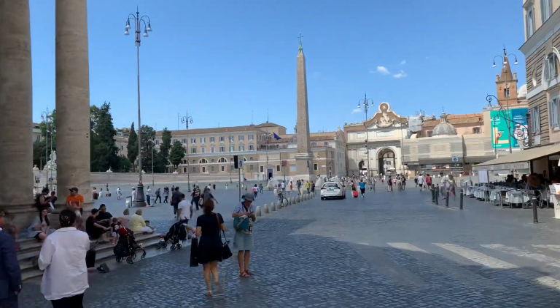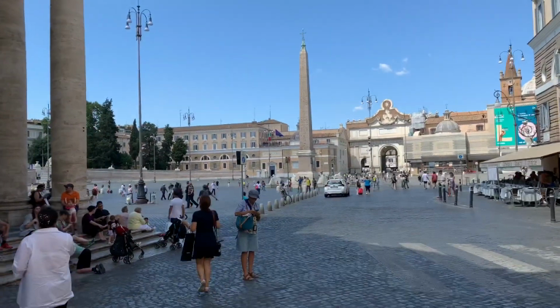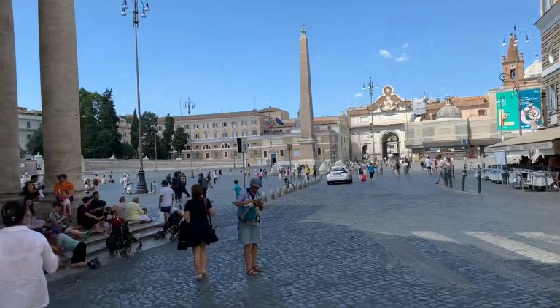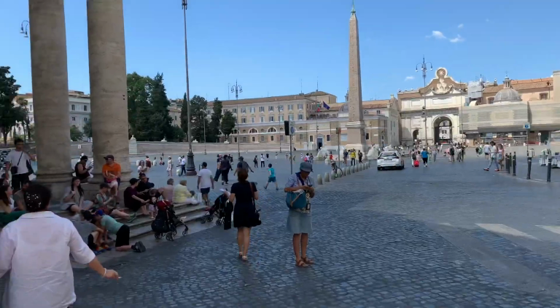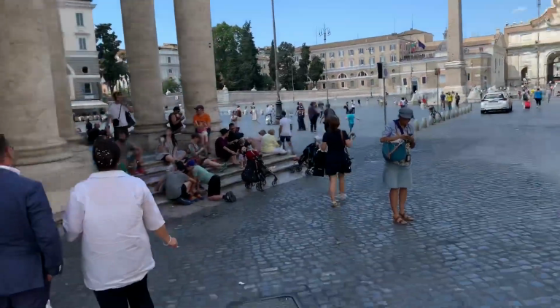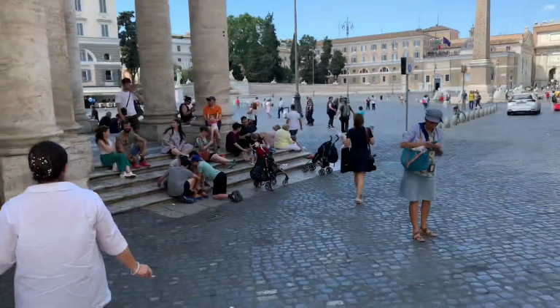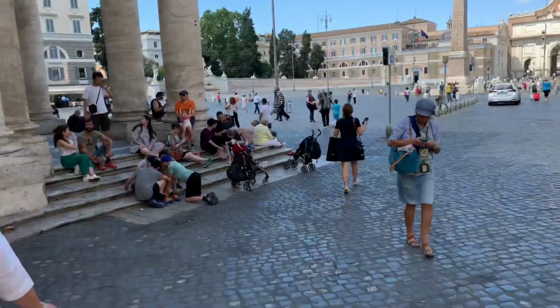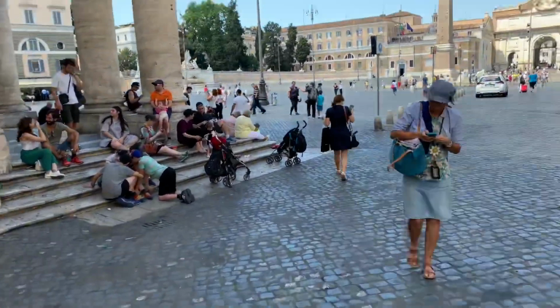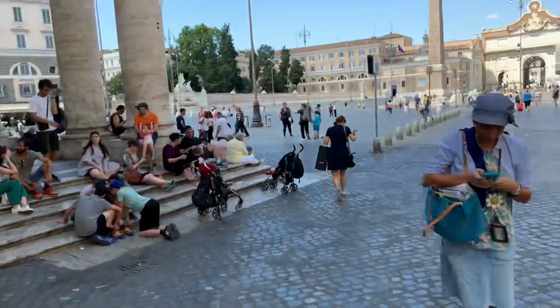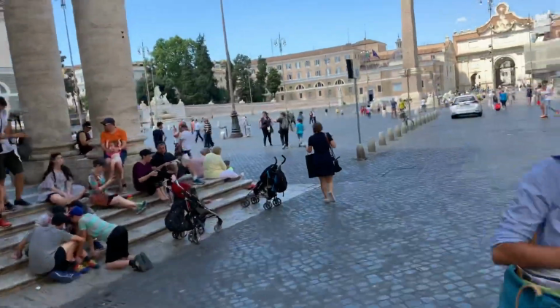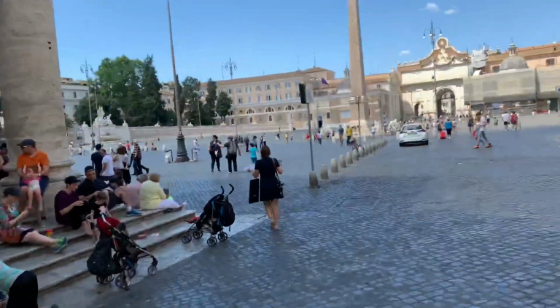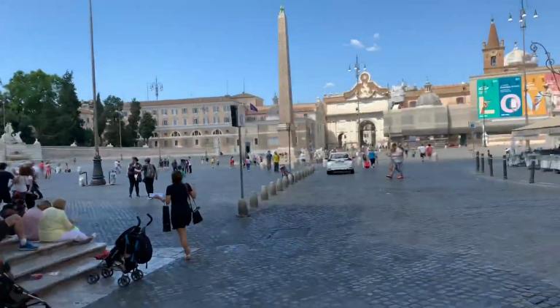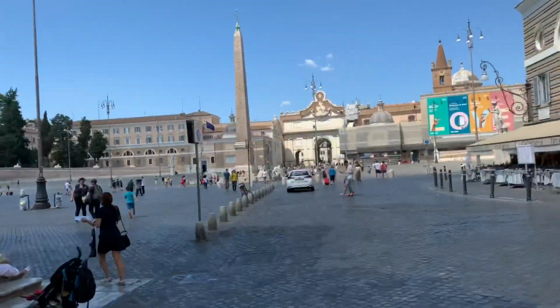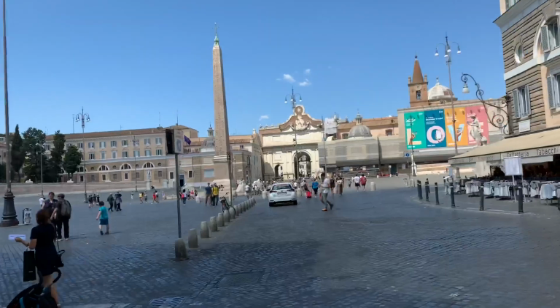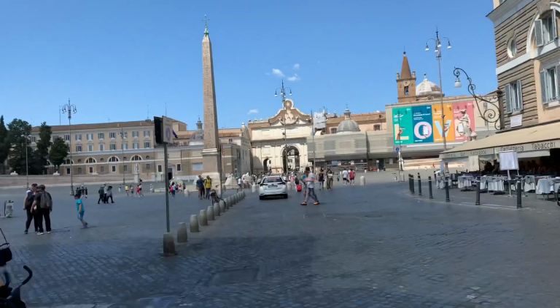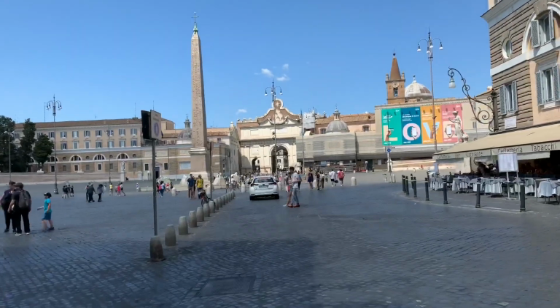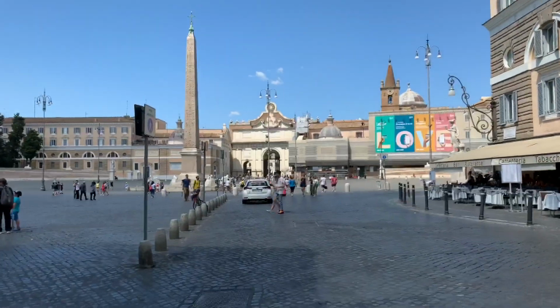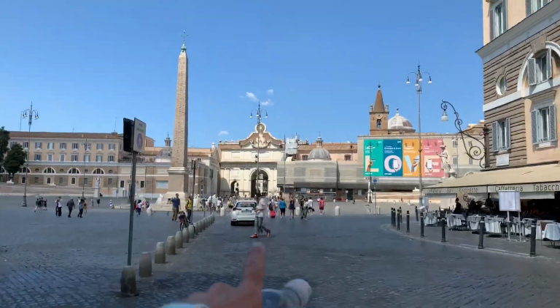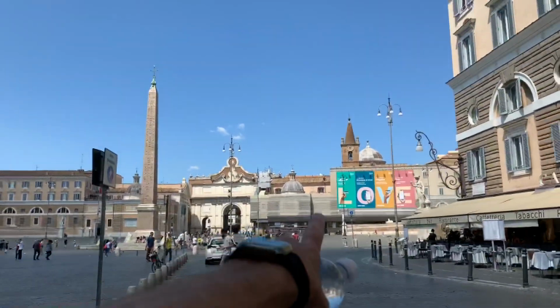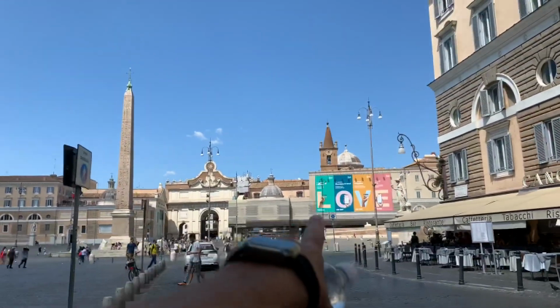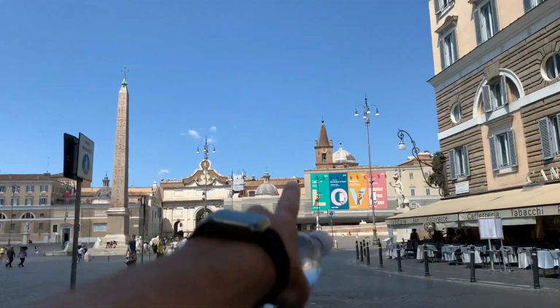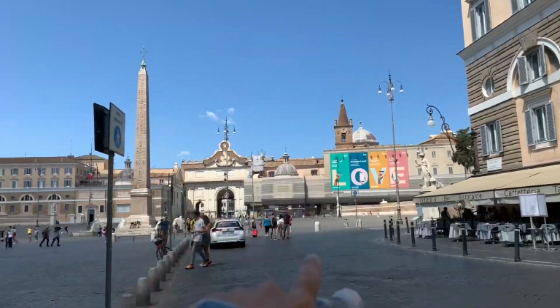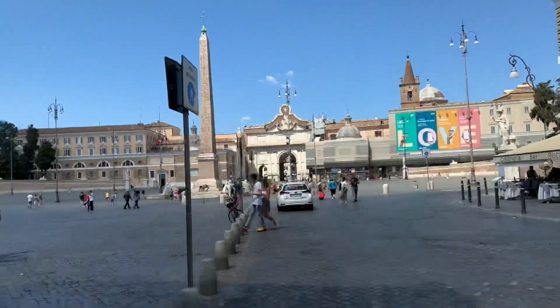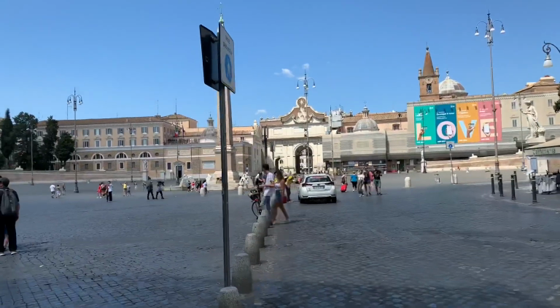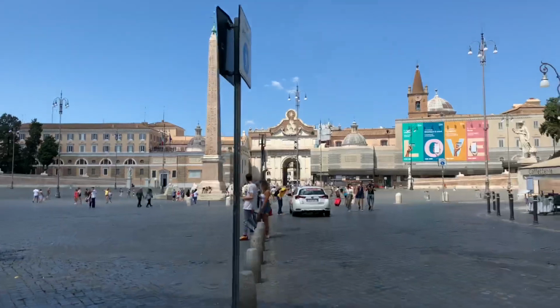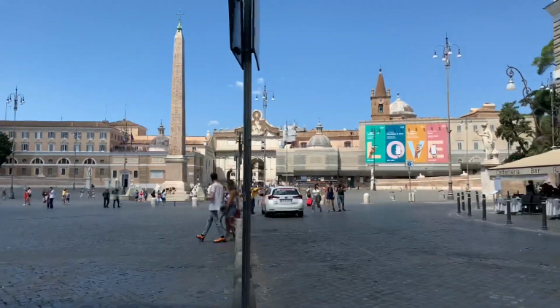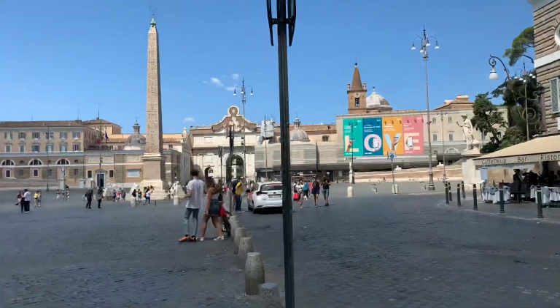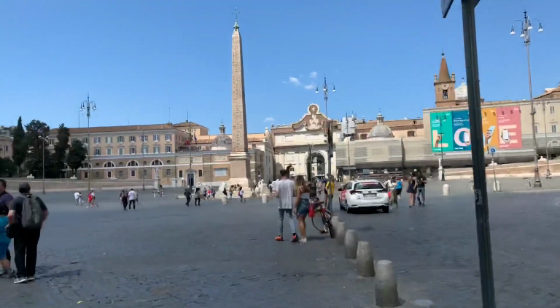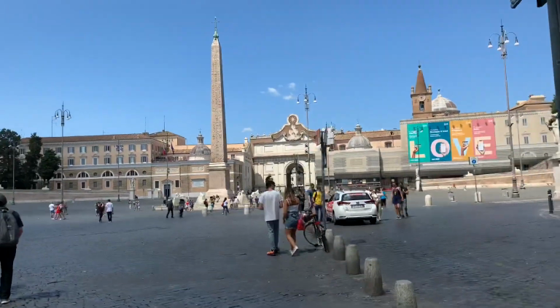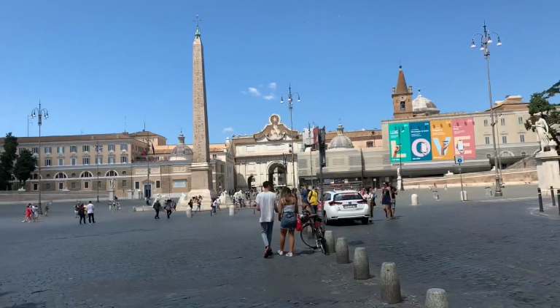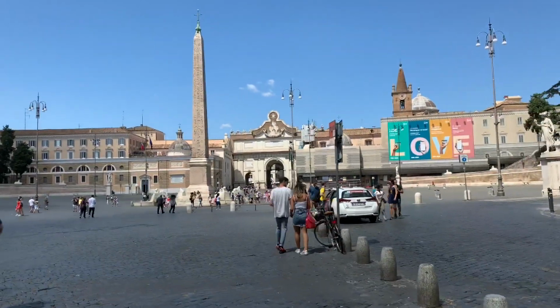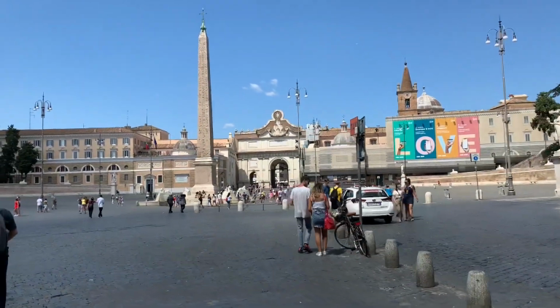So this is Piazza del Popolo. One of the most amazing churches in town is that one over there in the corner with the dome — well, I see three domes, so the one in the middle.